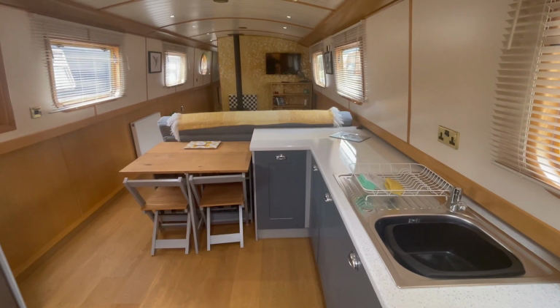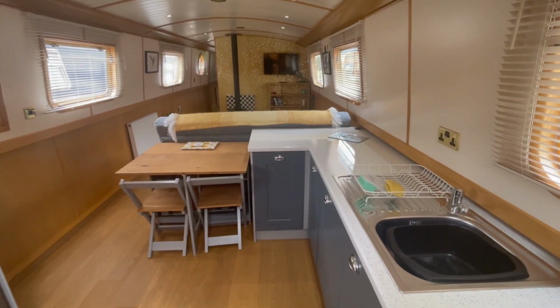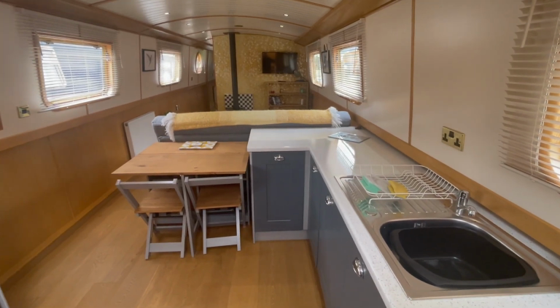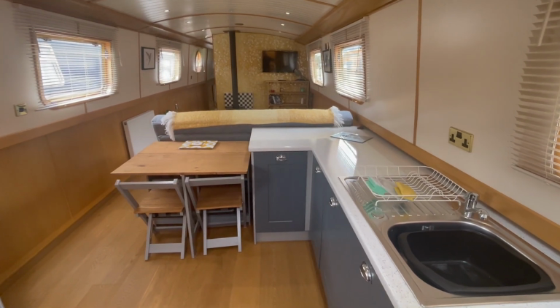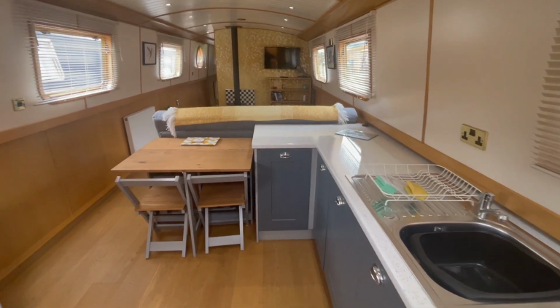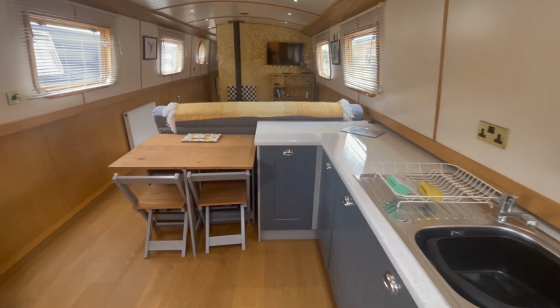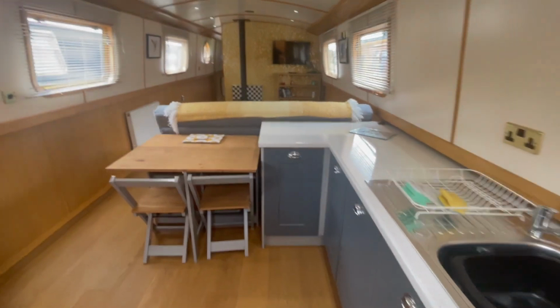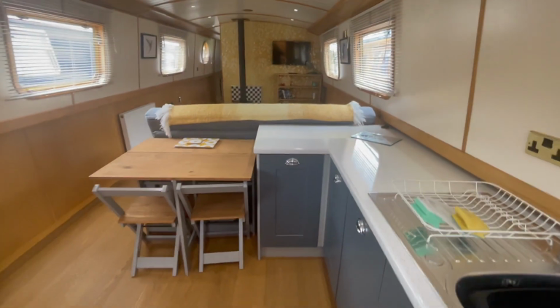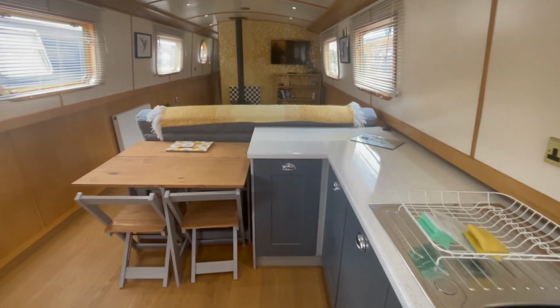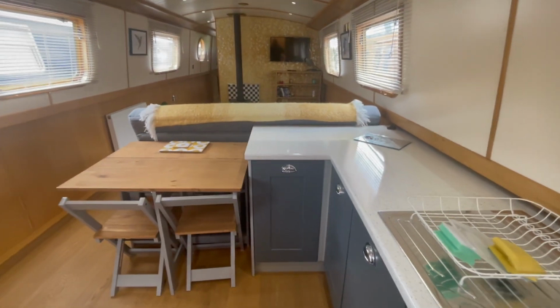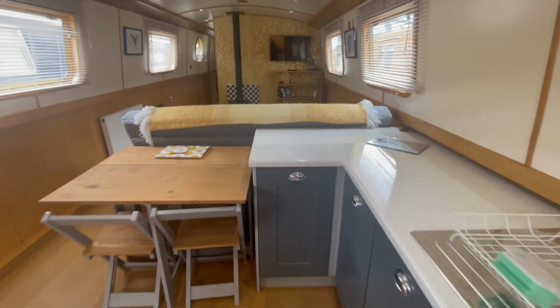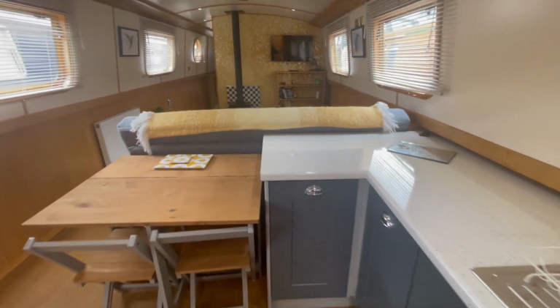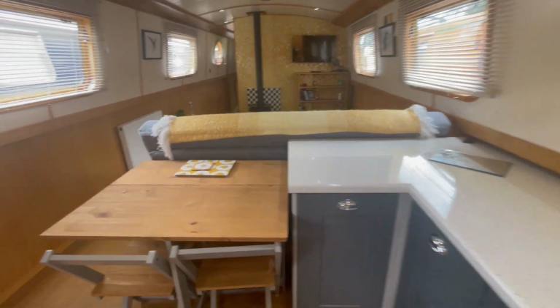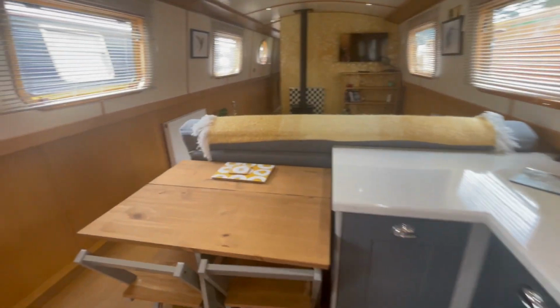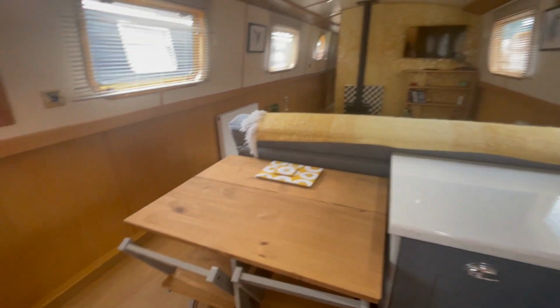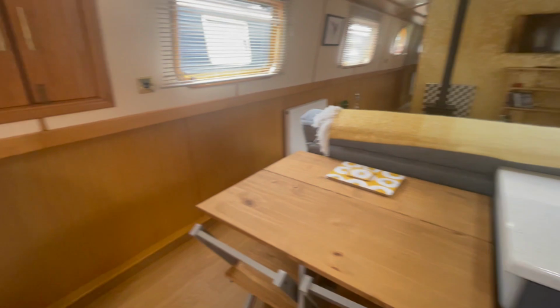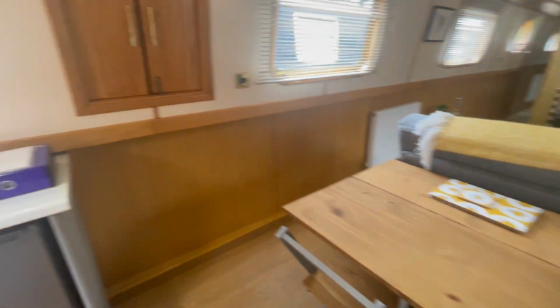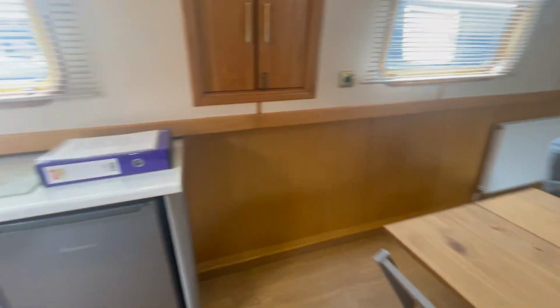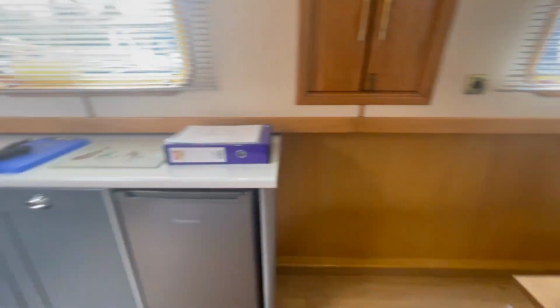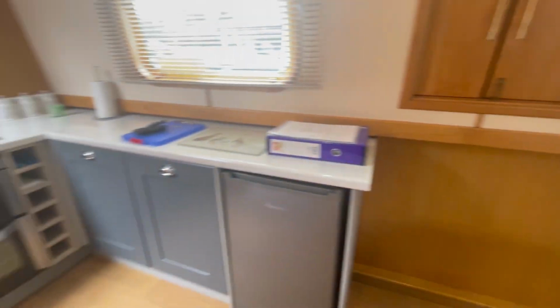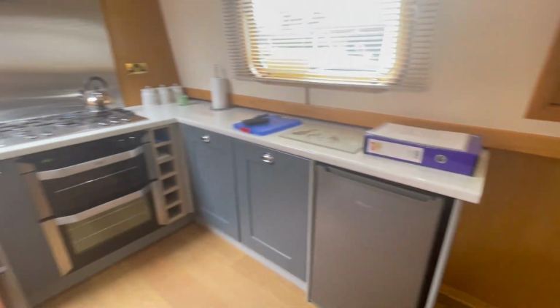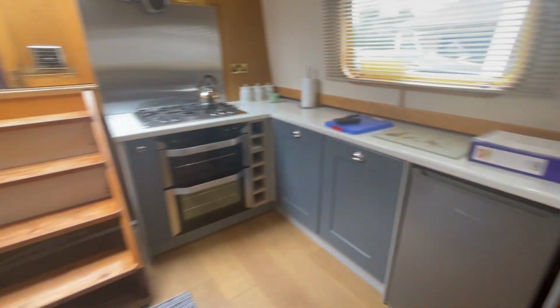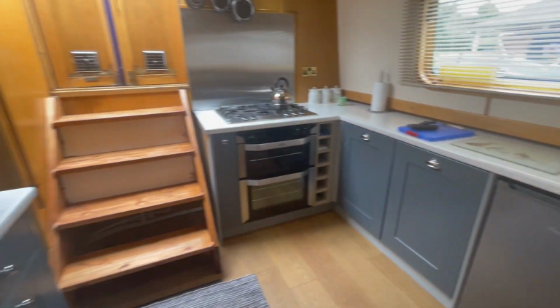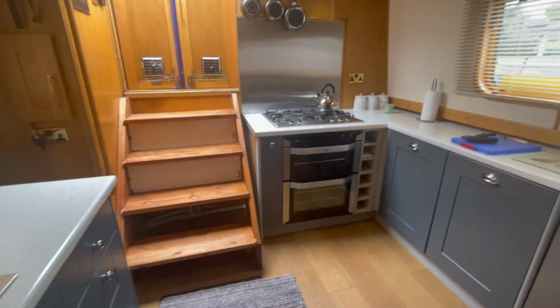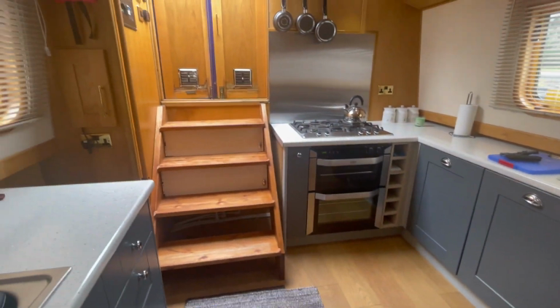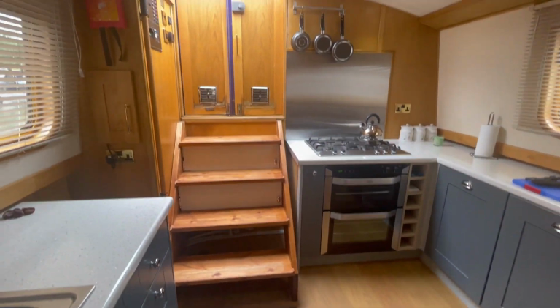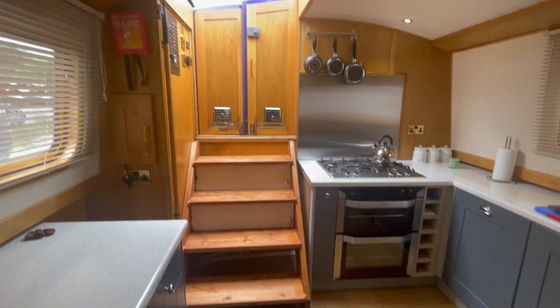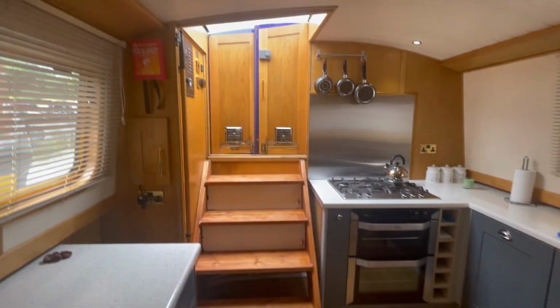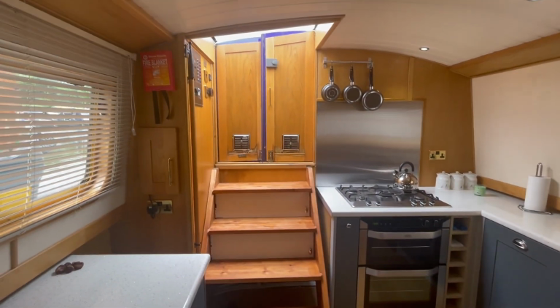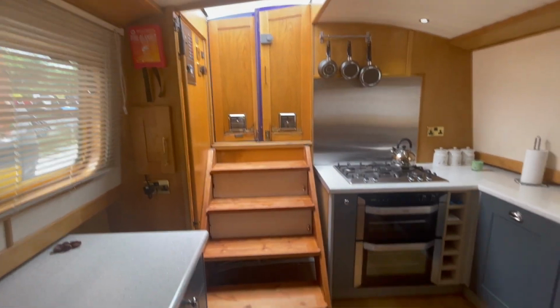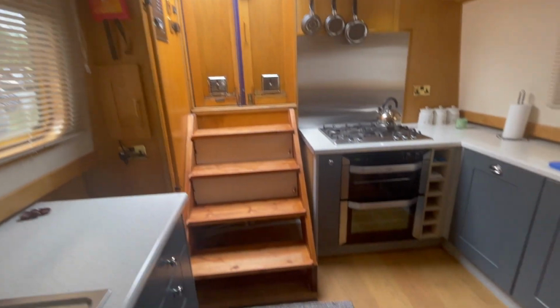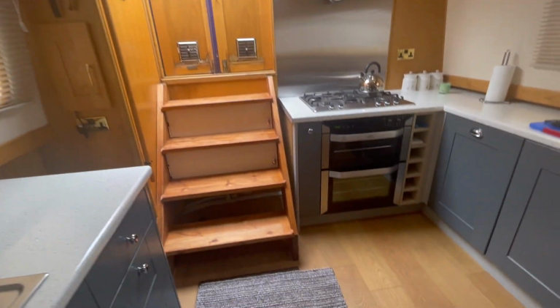This is Paul from Boatshire Lancashire. Let's take a look at this 57 by 10 Collingwood wide beam on the Lancaster canal.